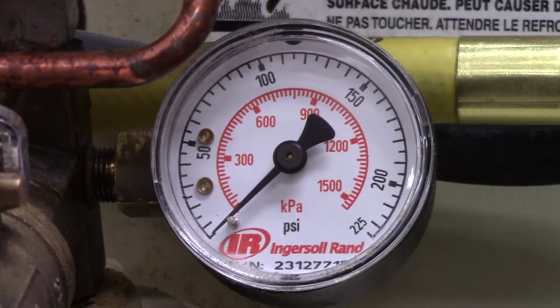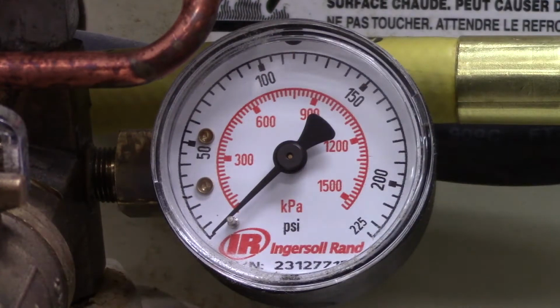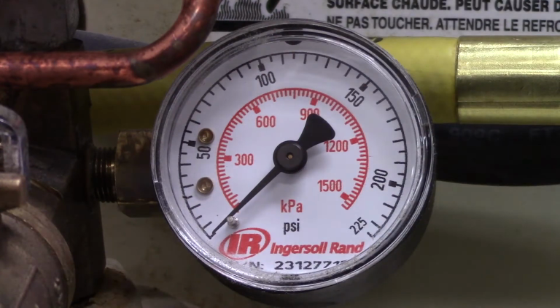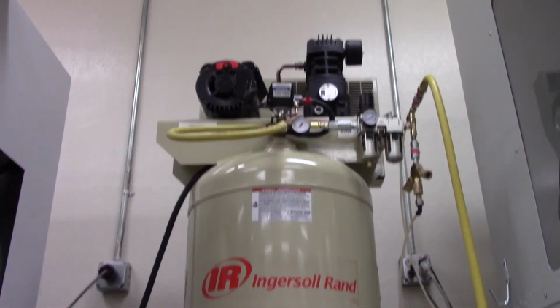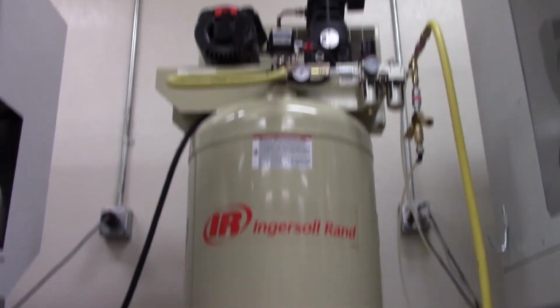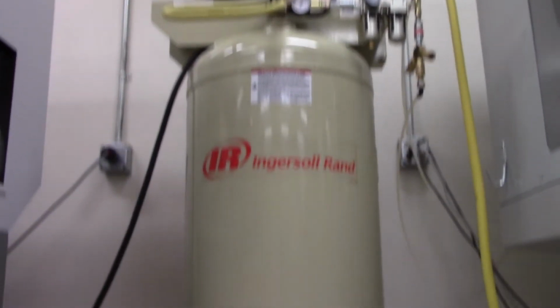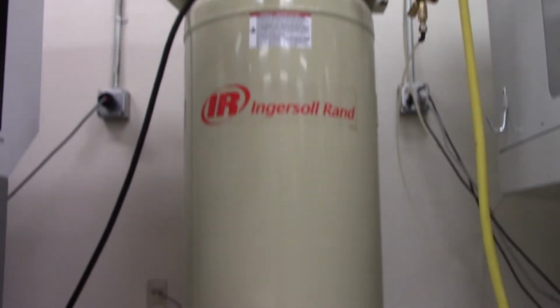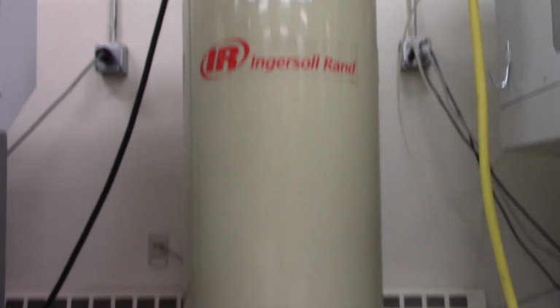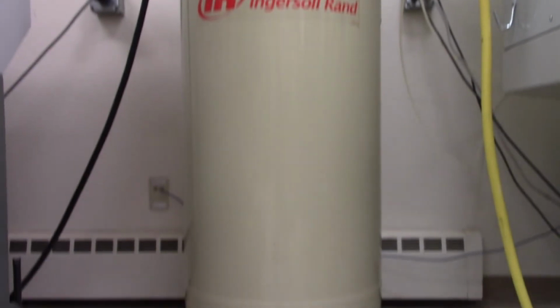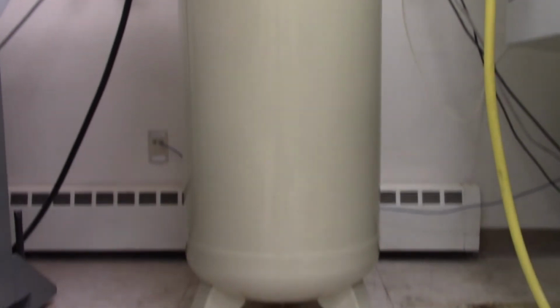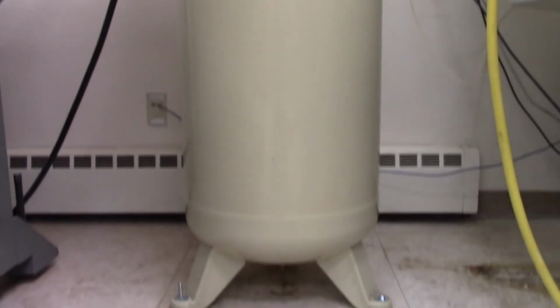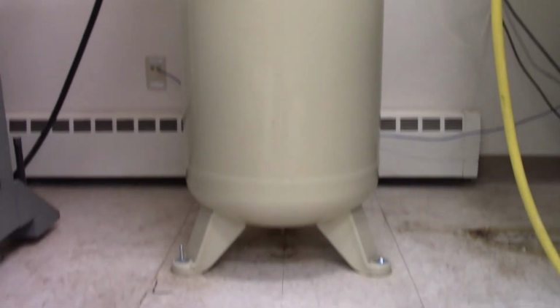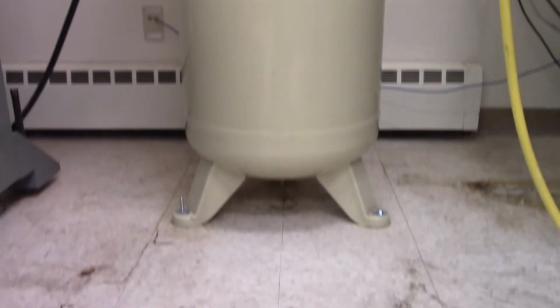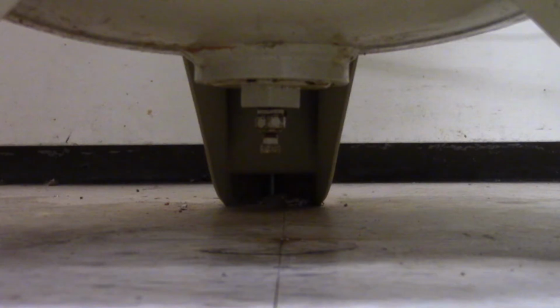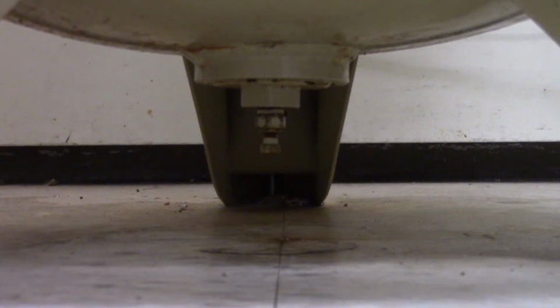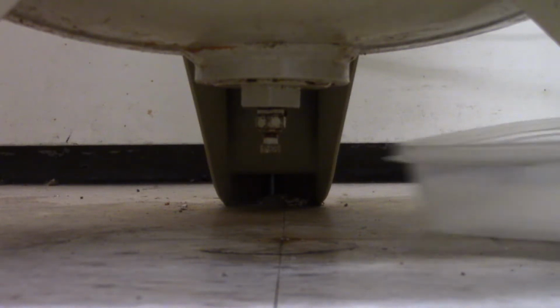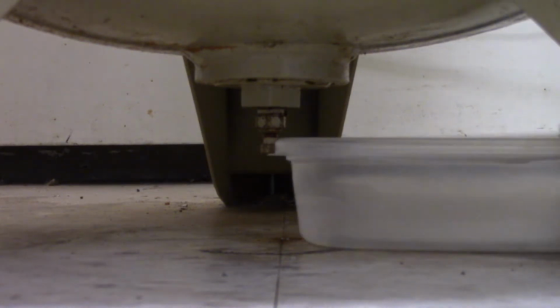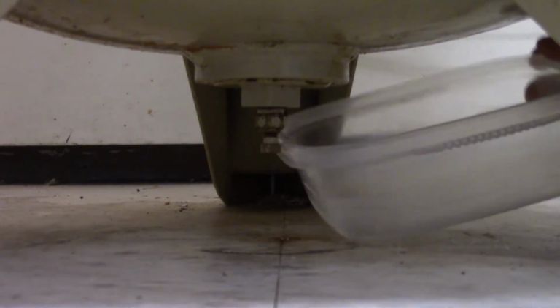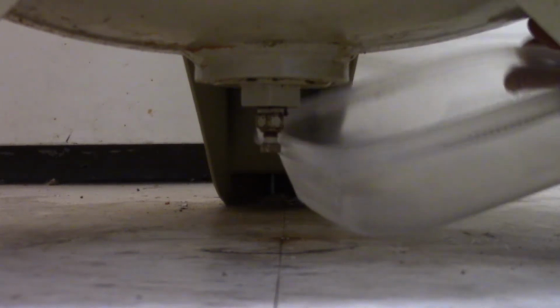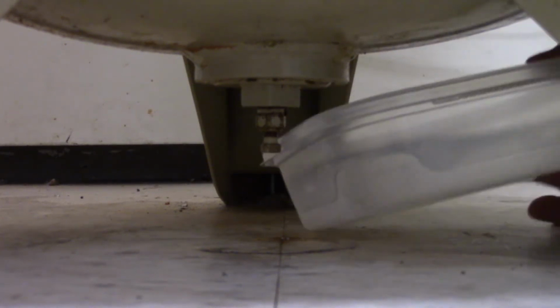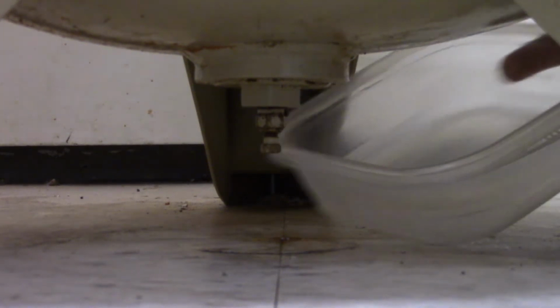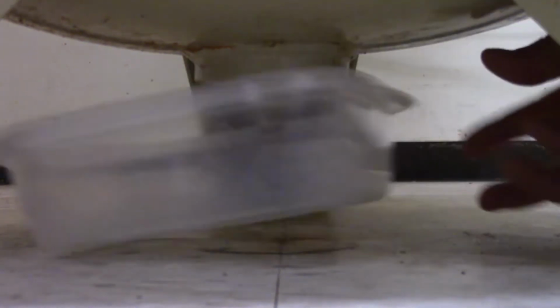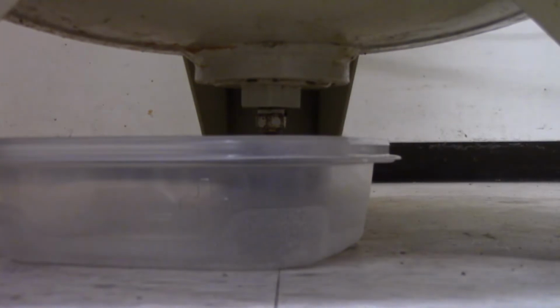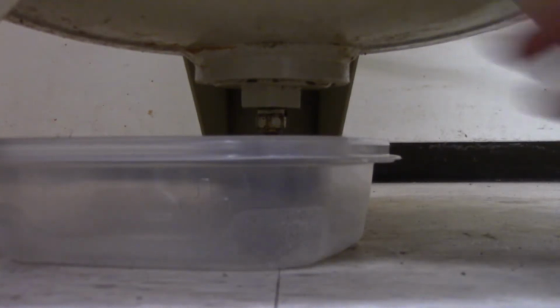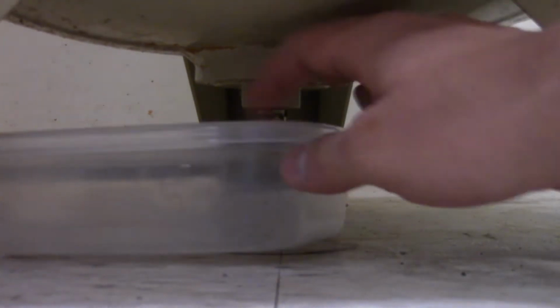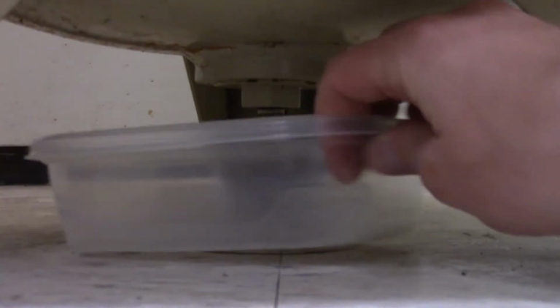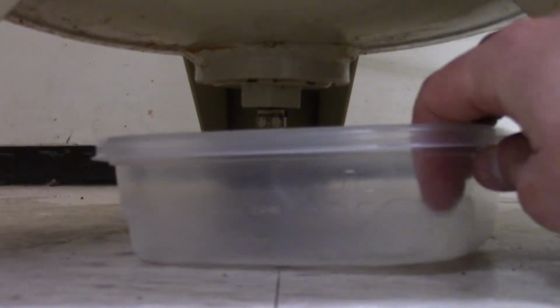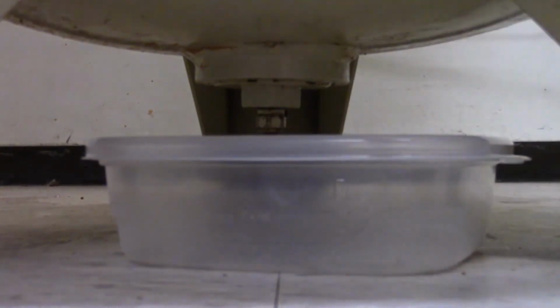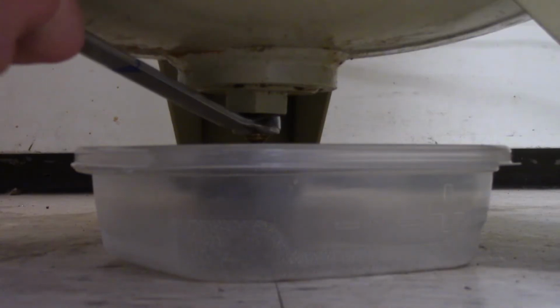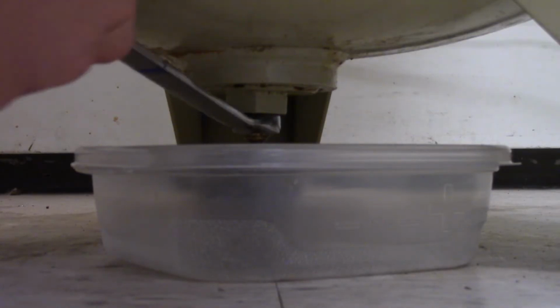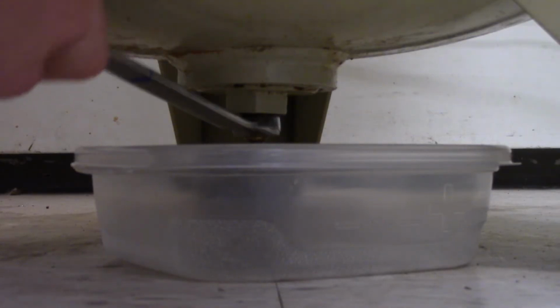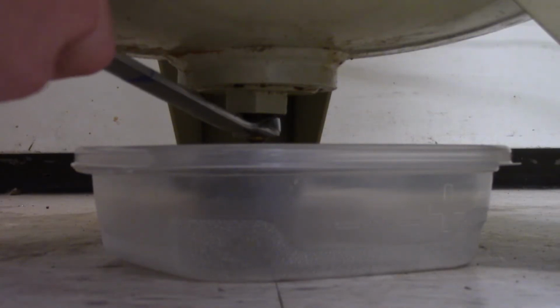With the compressor empty, we can now begin removing the water. On the bottom of the air compressor, there is another valve that is used to drain liquid. Place a small bowl under the valve to catch the water, then with a wrench, loosen the valve until liquid starts to come out.